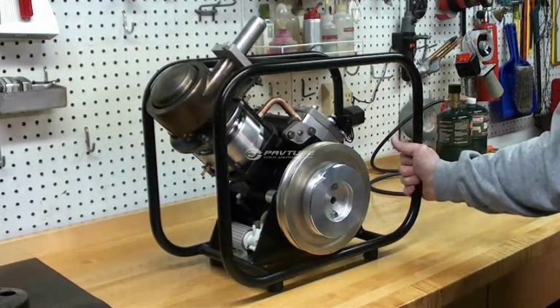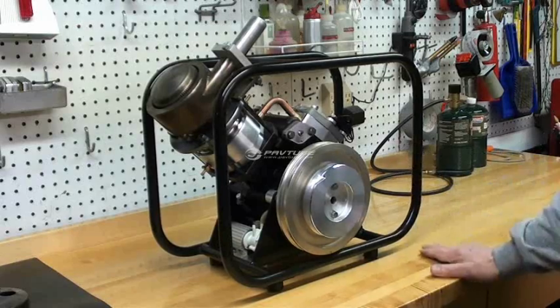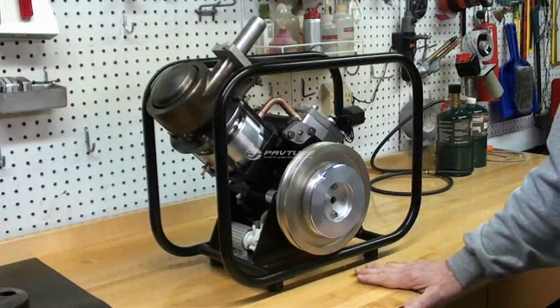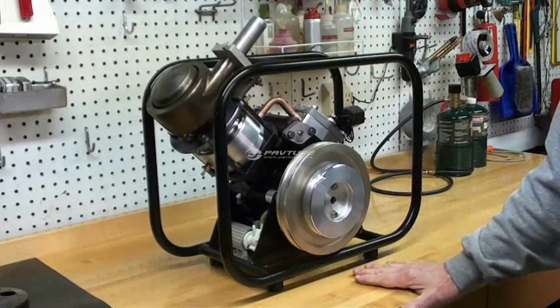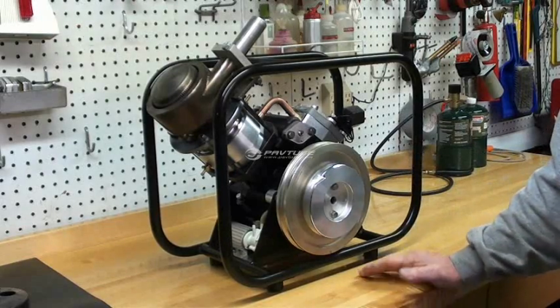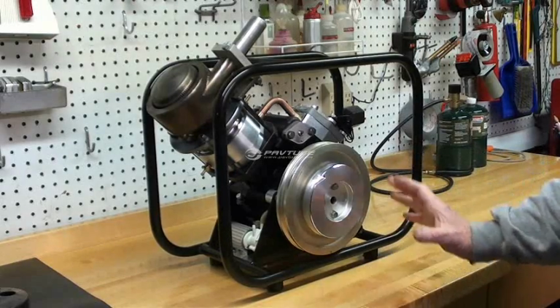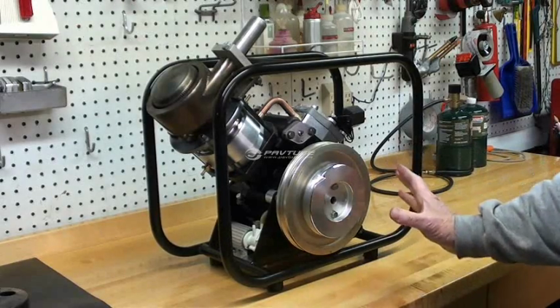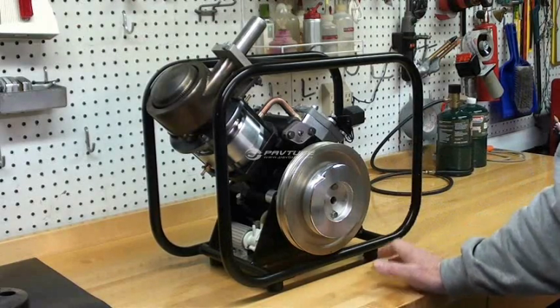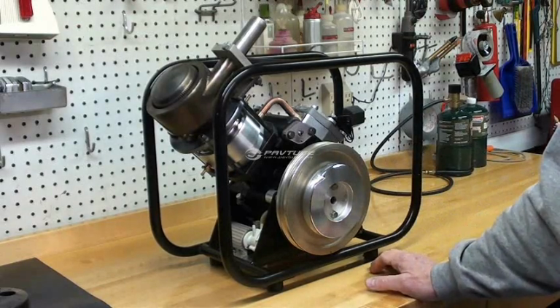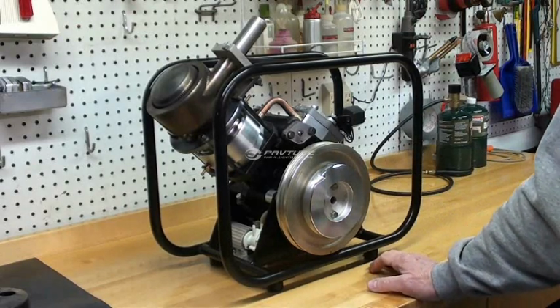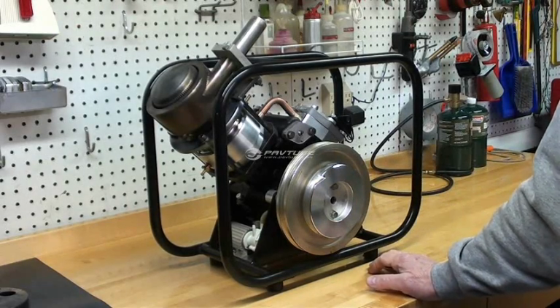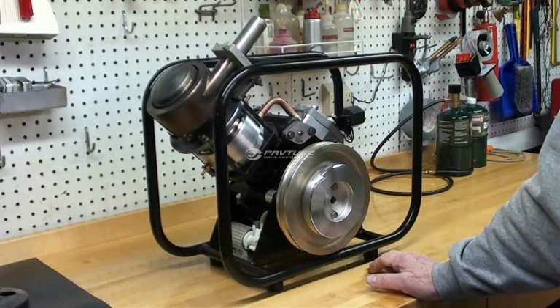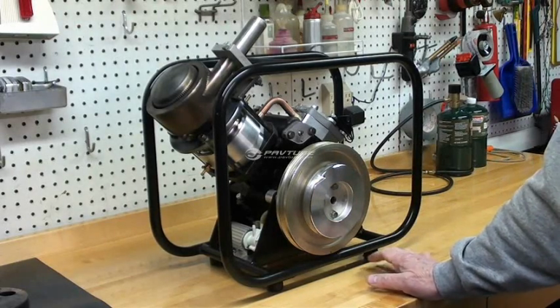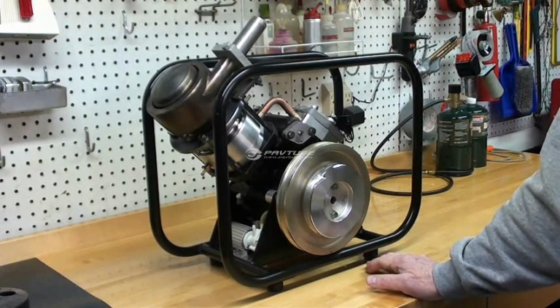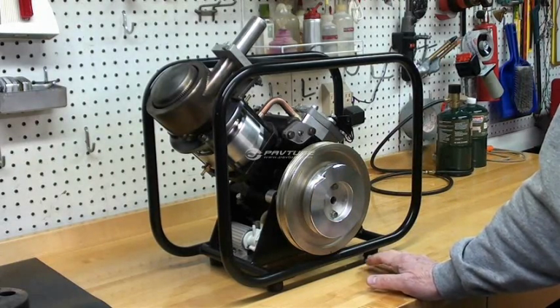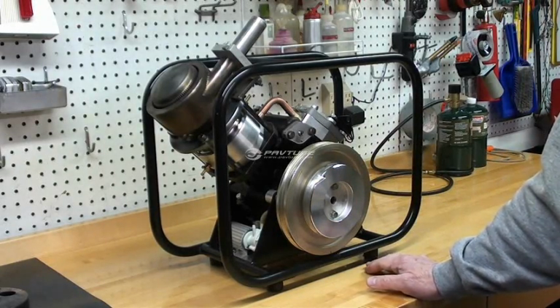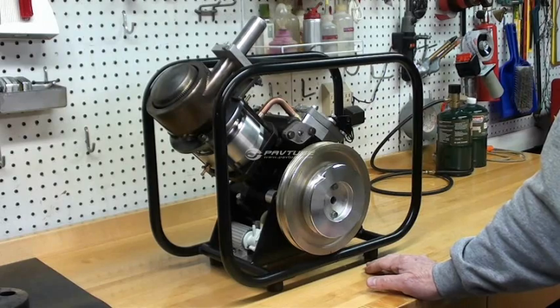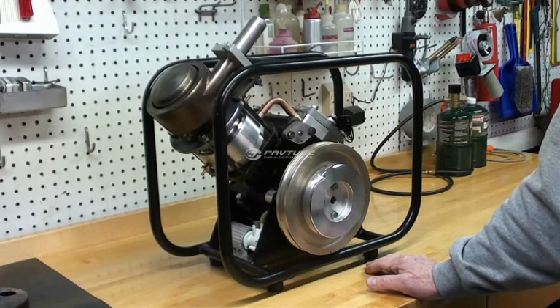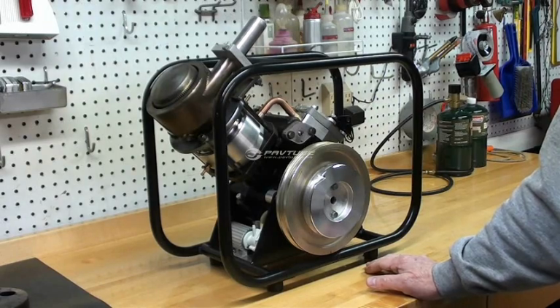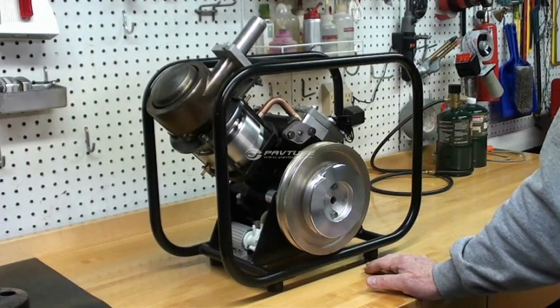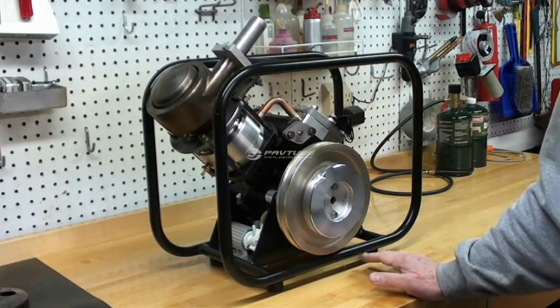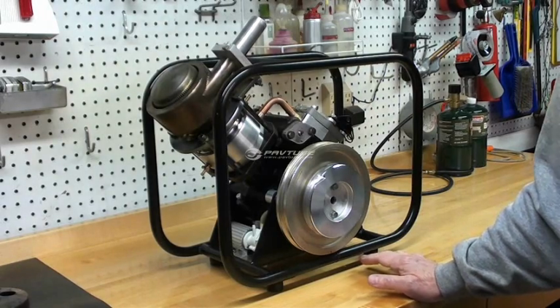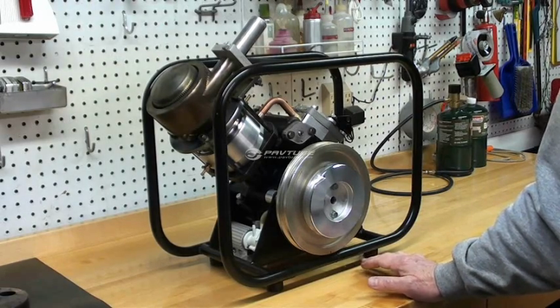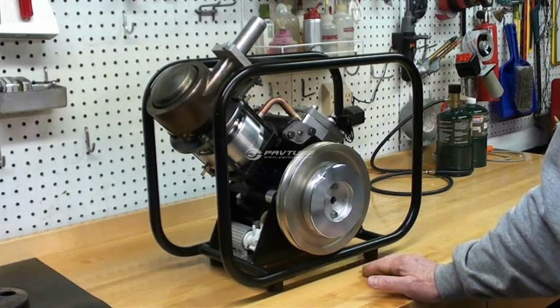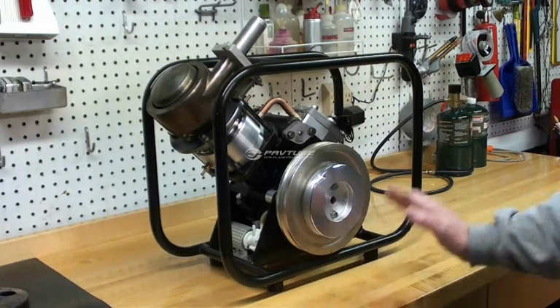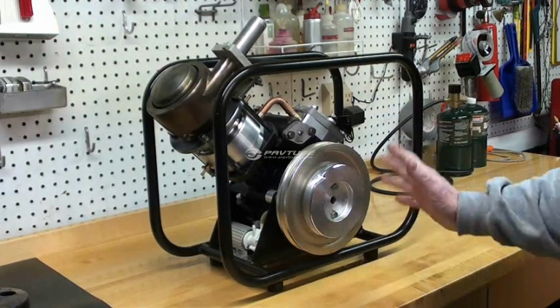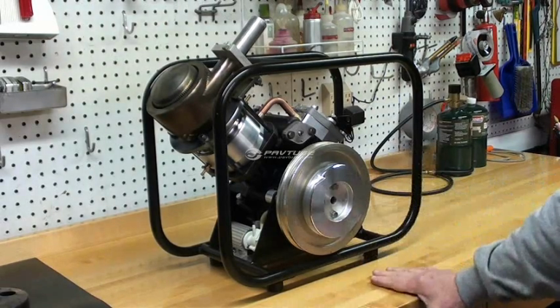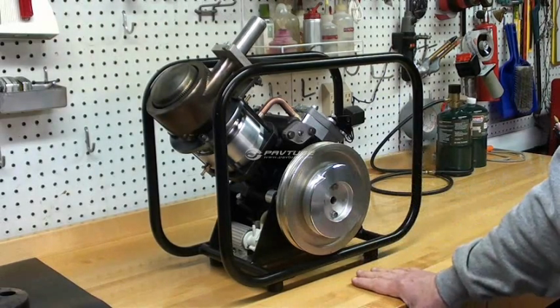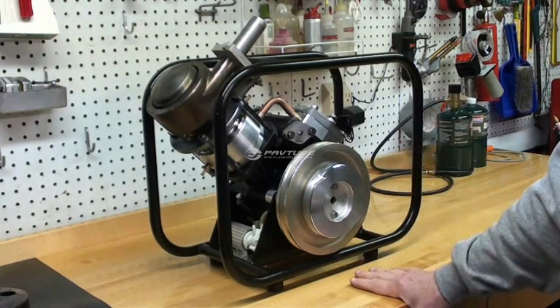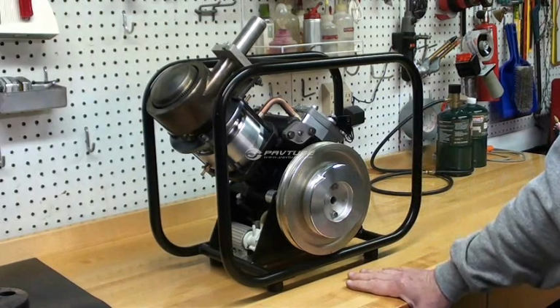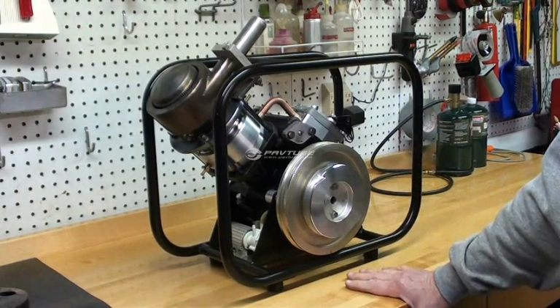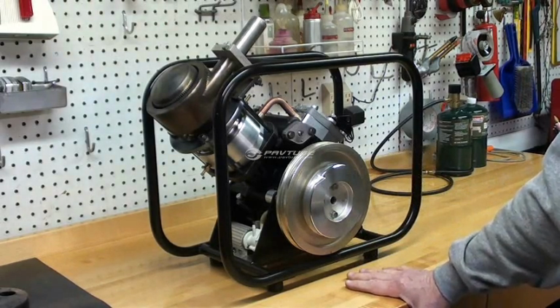We will now get the engine assembled and ready for a test run. This will be brief, but at least you'll get to see that the engine actually operates.